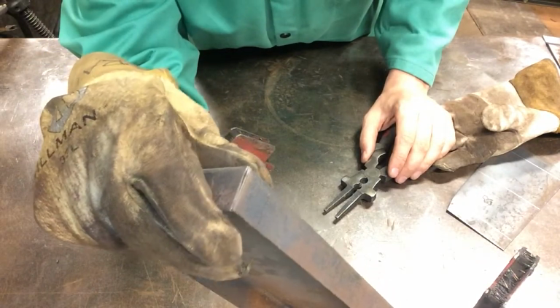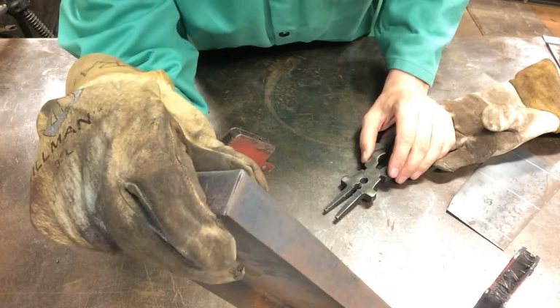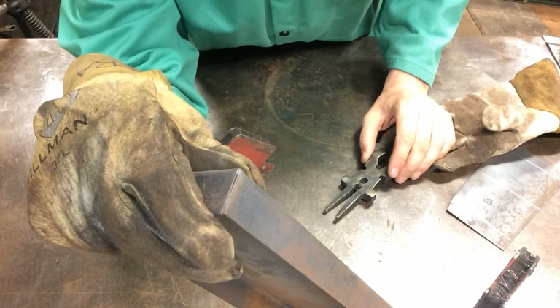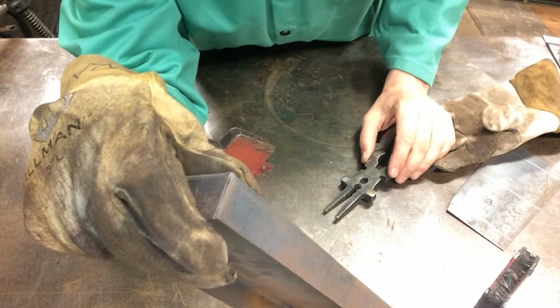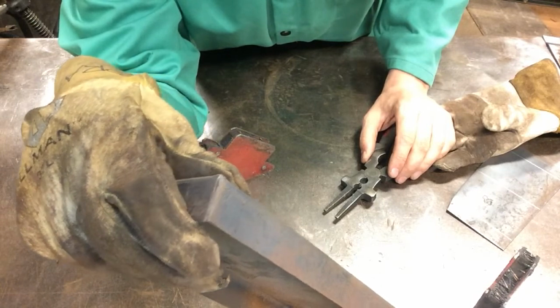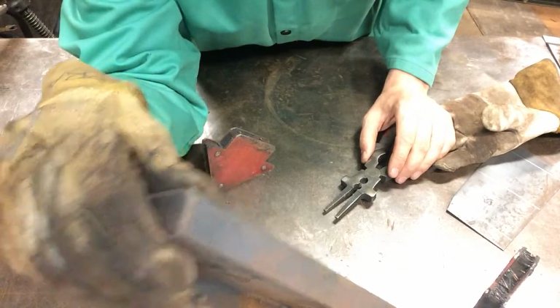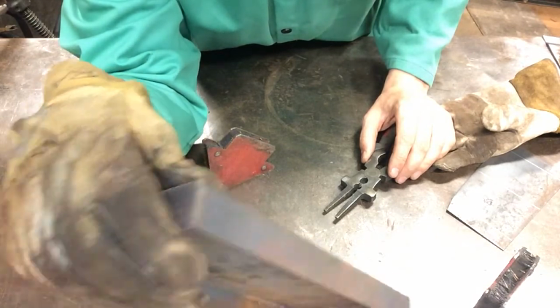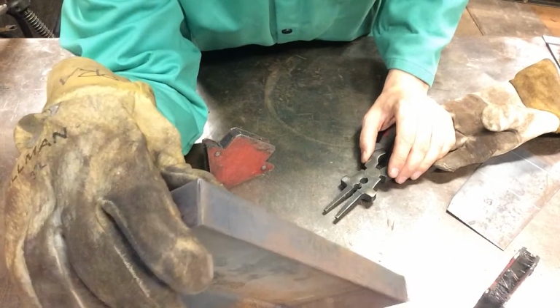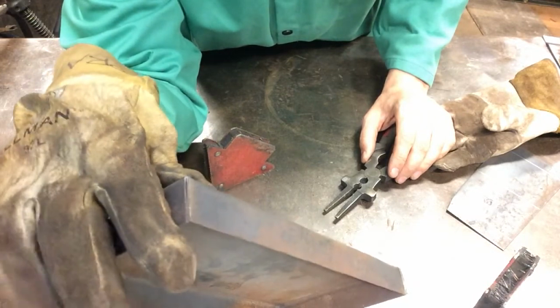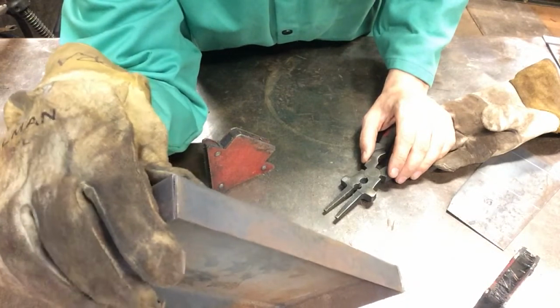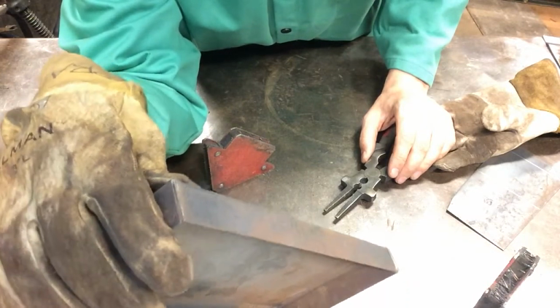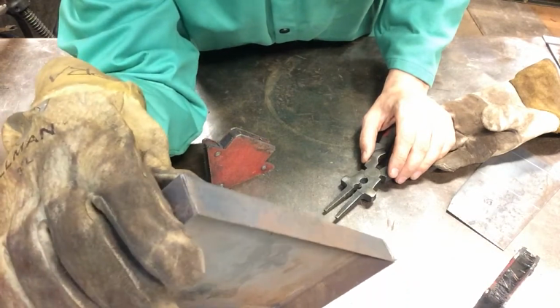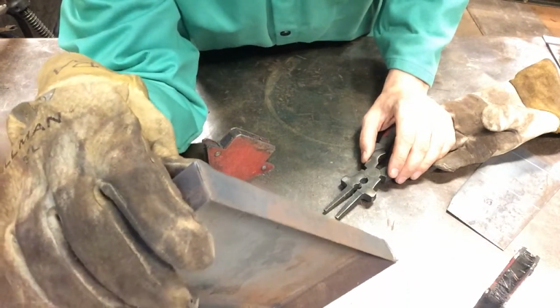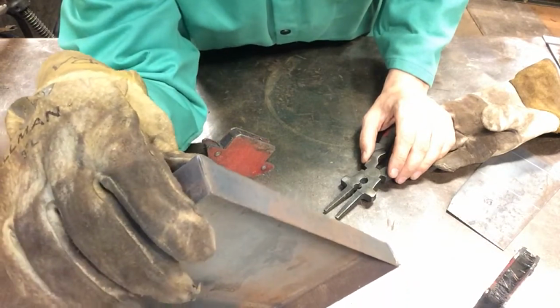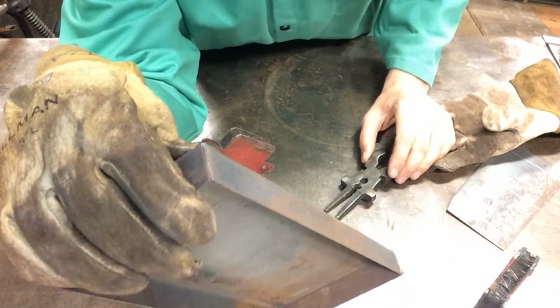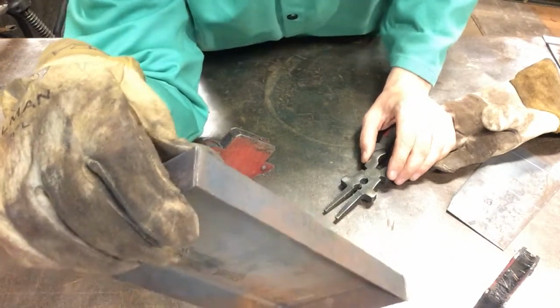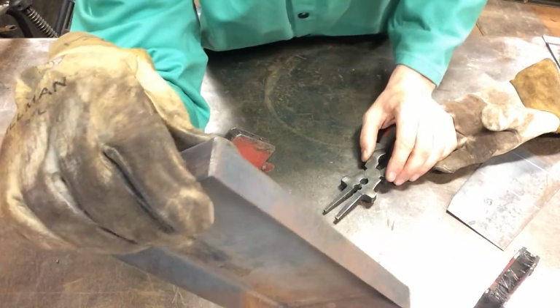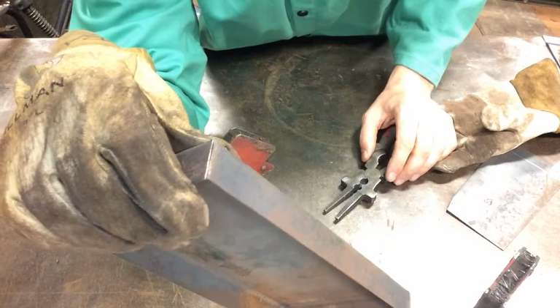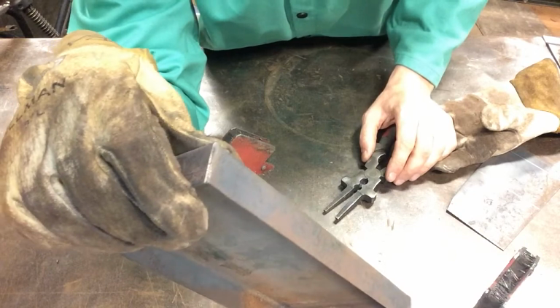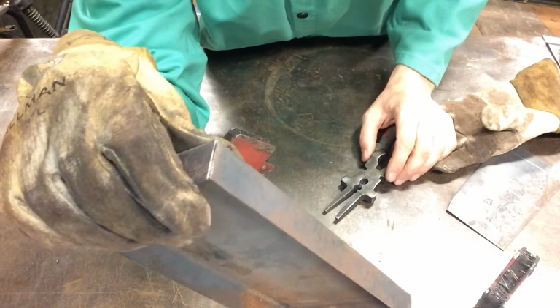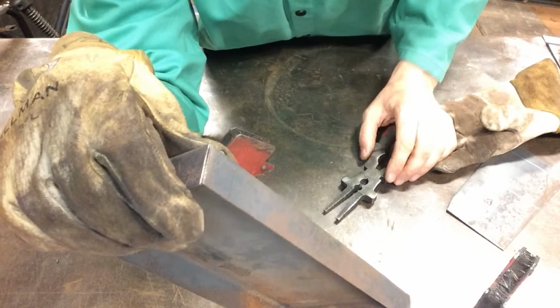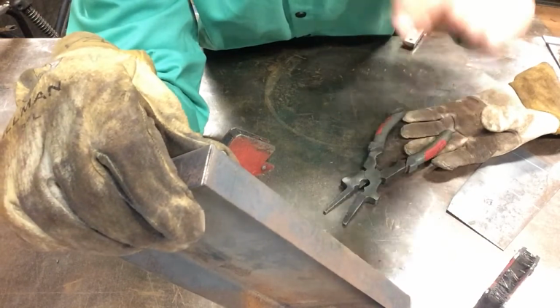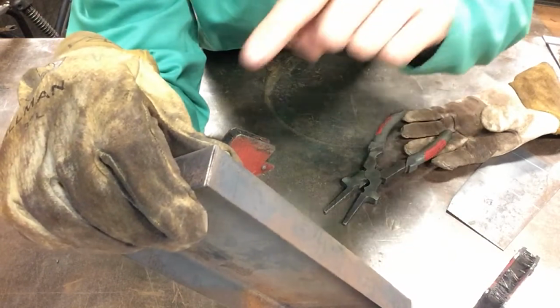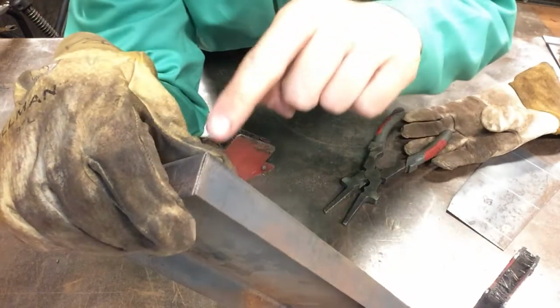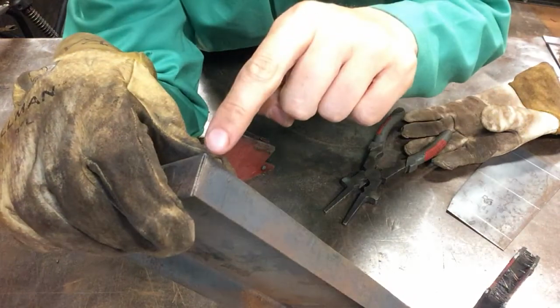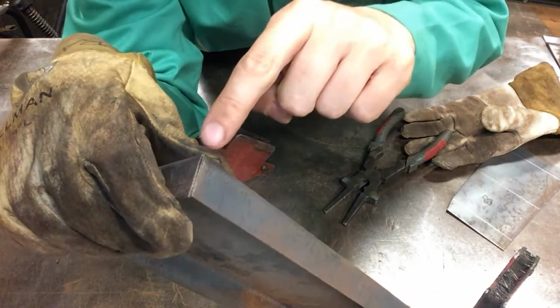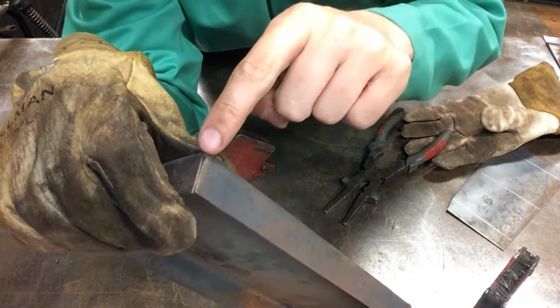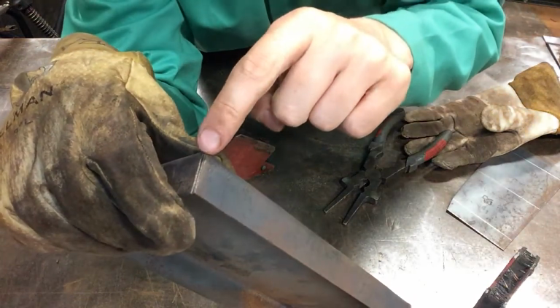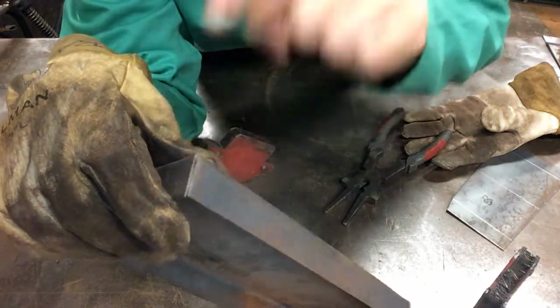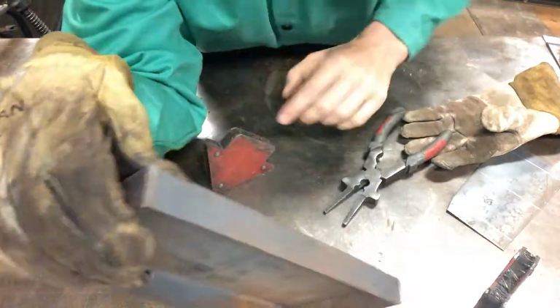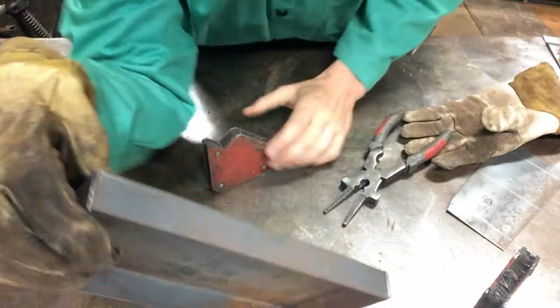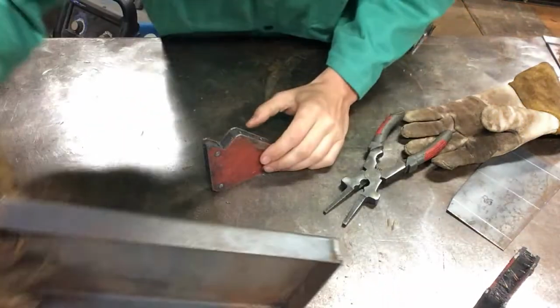We've got one last seam weld to do. With the ideal settings, we're going to try to do it in a single pass, starting from the corner and going to the outer edge.